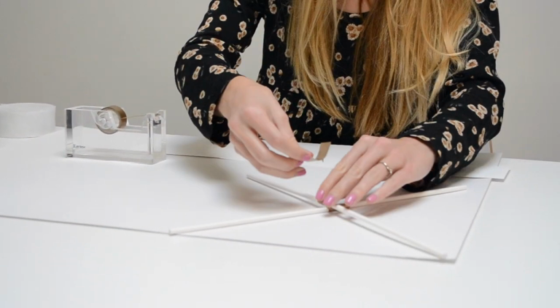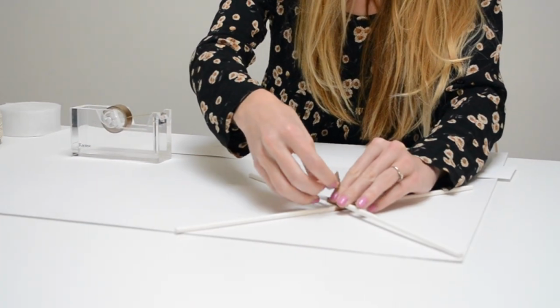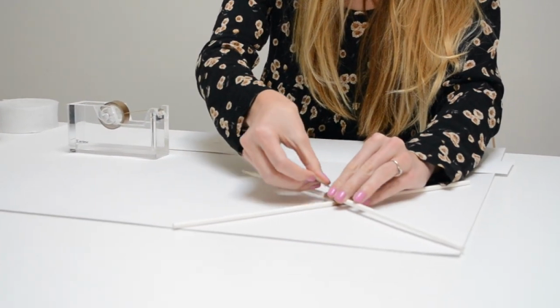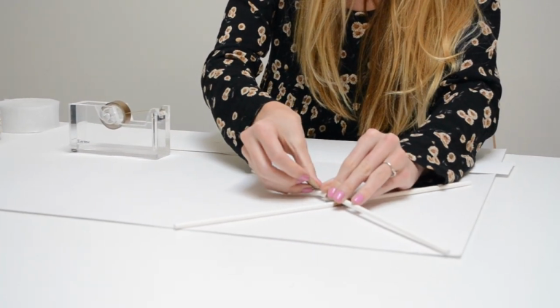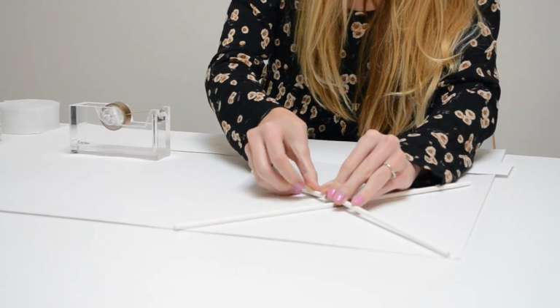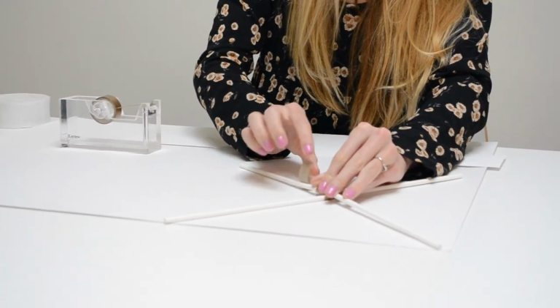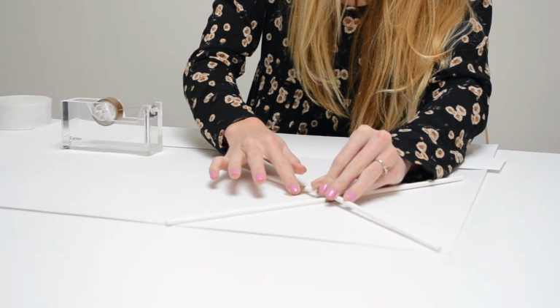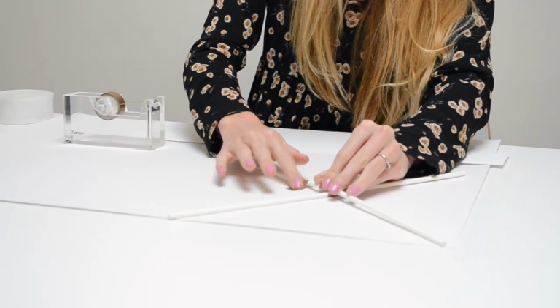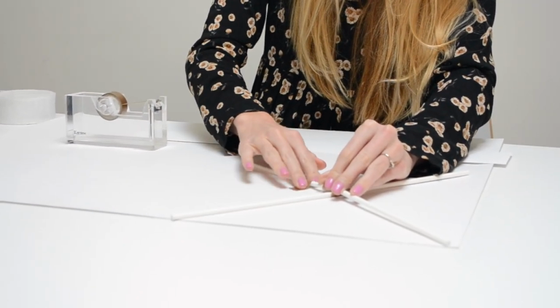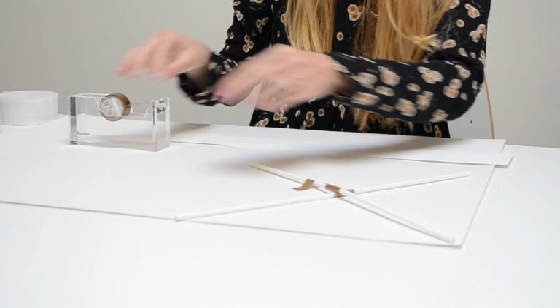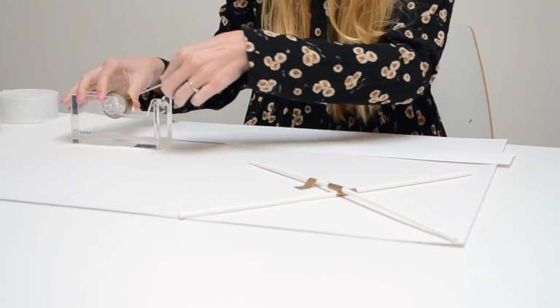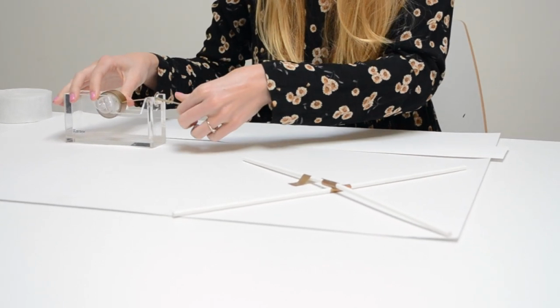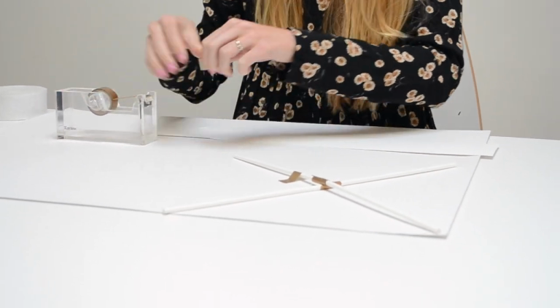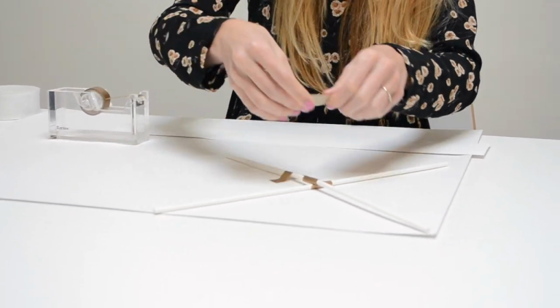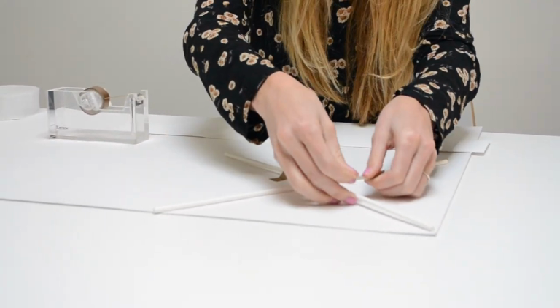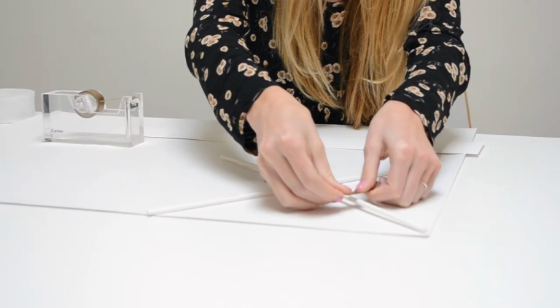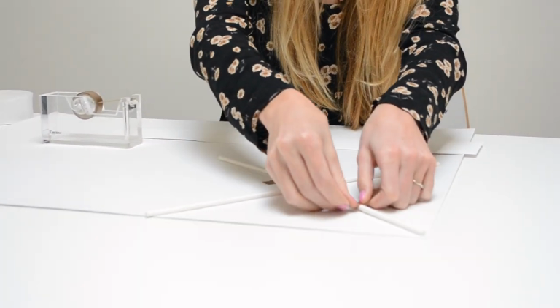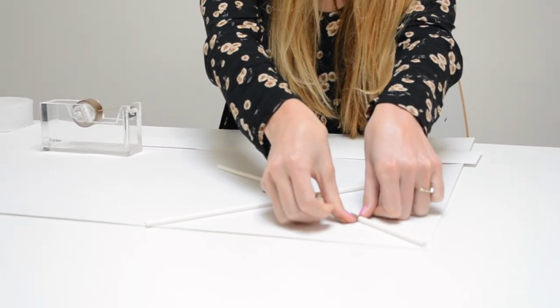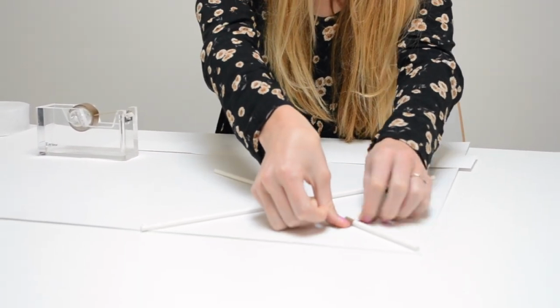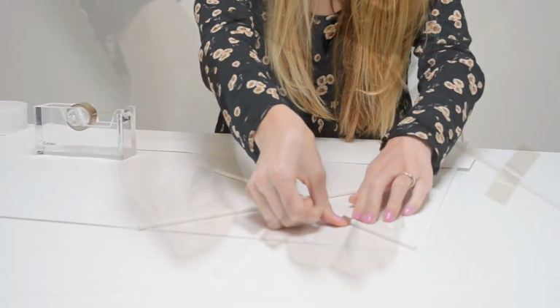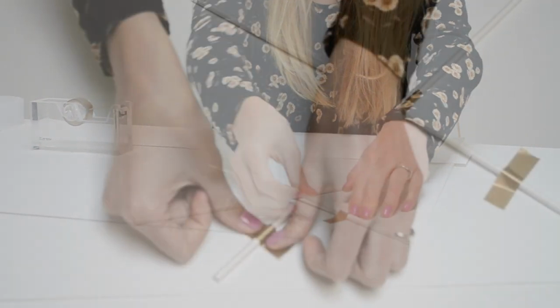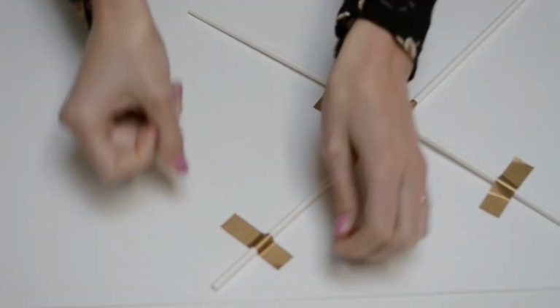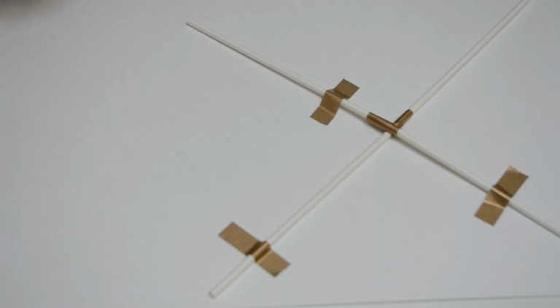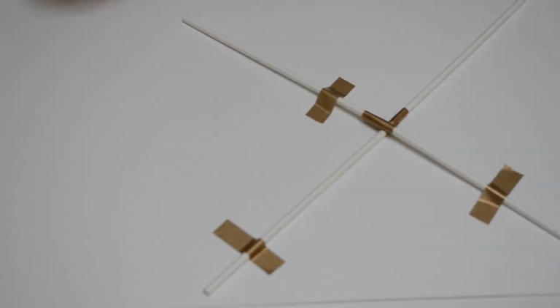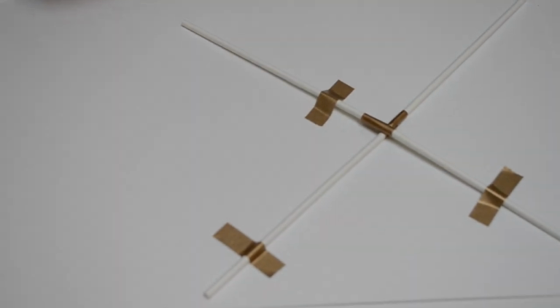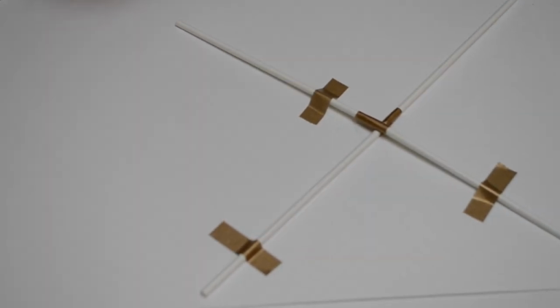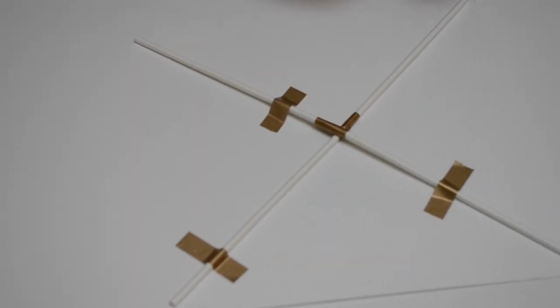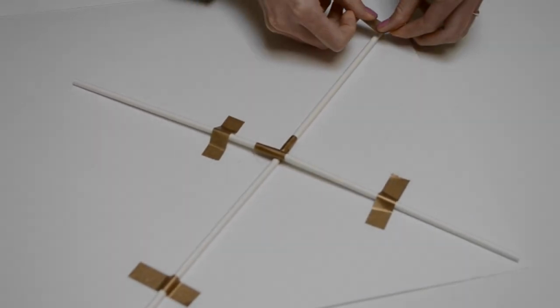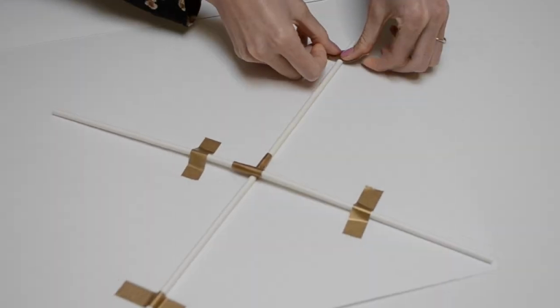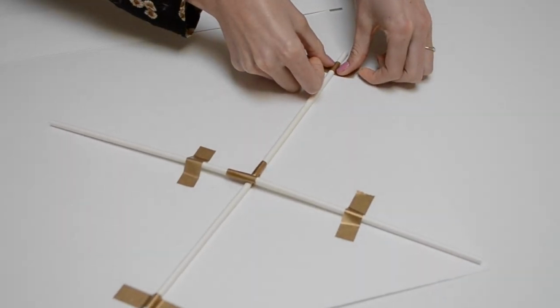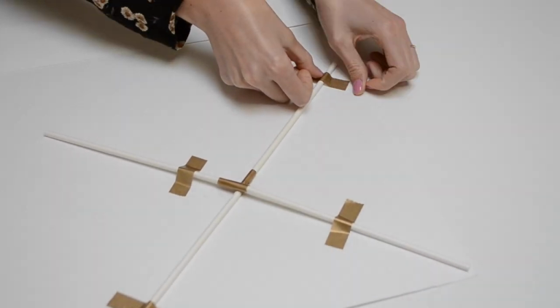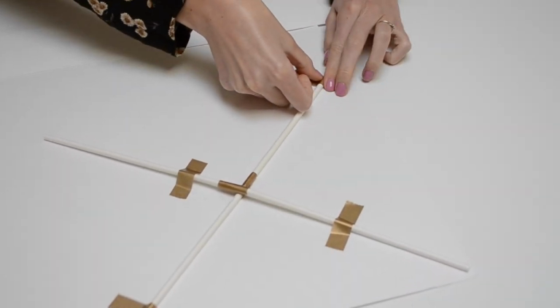Start by stacking two wooden skewers atop each other and taping them together with washi tape. Repeat so you have two long skewers, then attach them in a crisscross formation in the corner of your poster board.